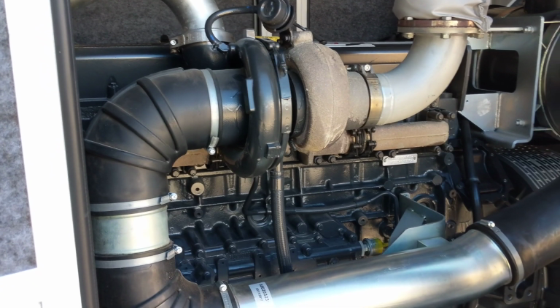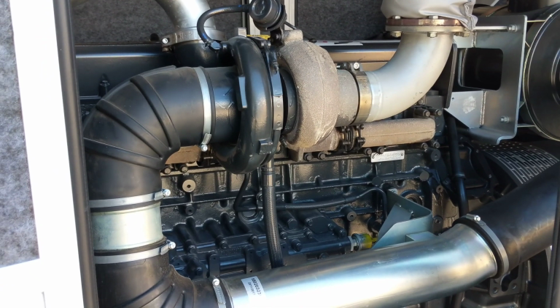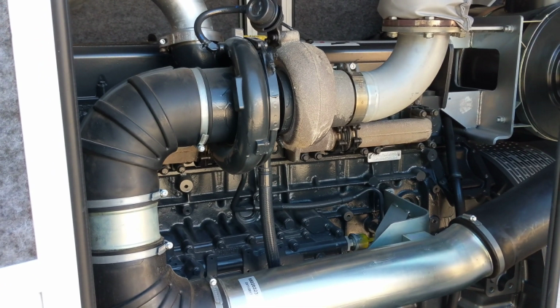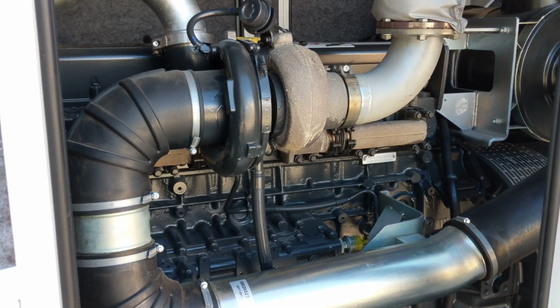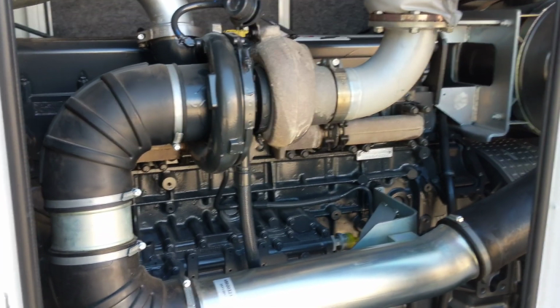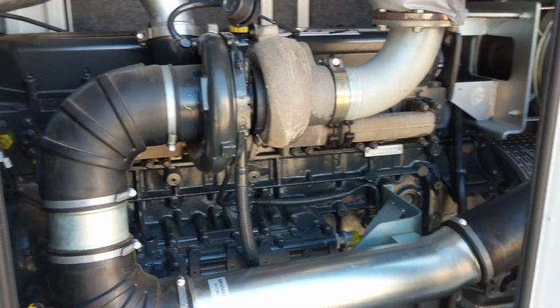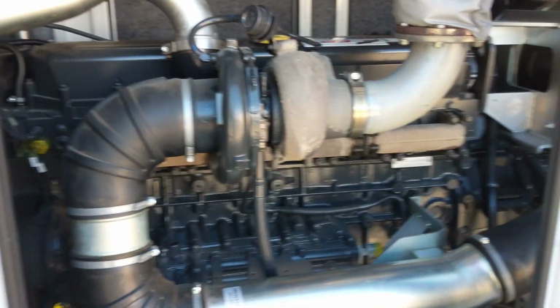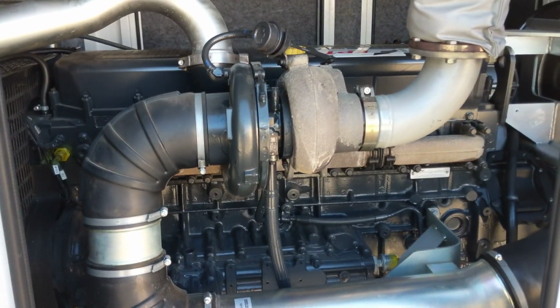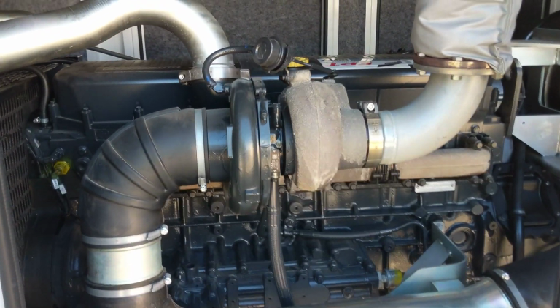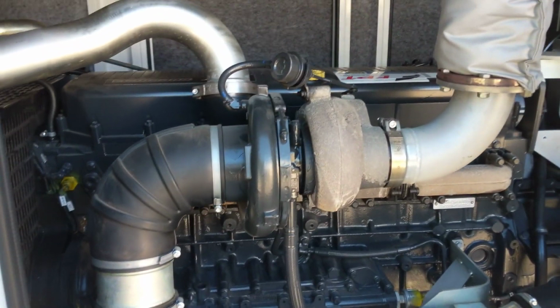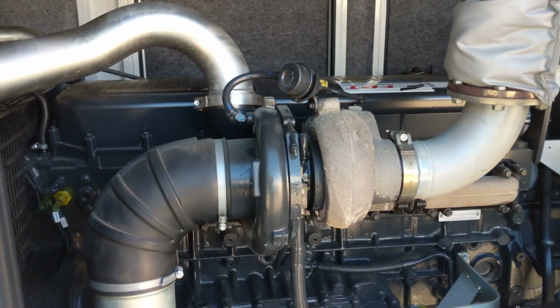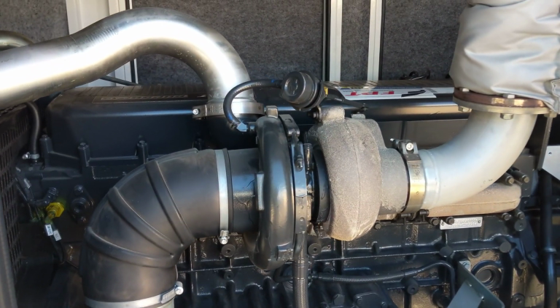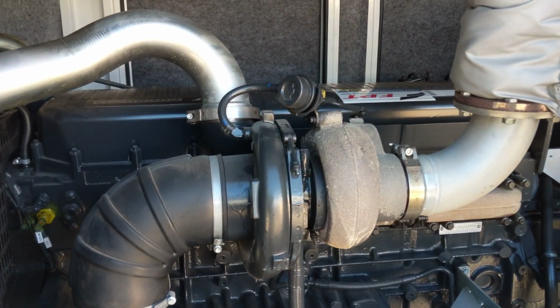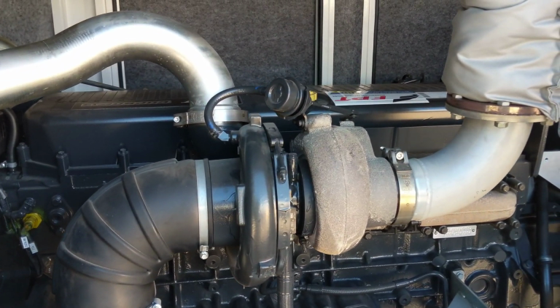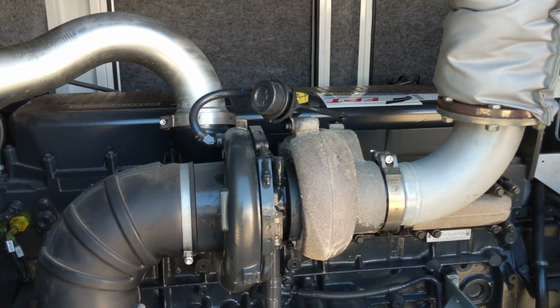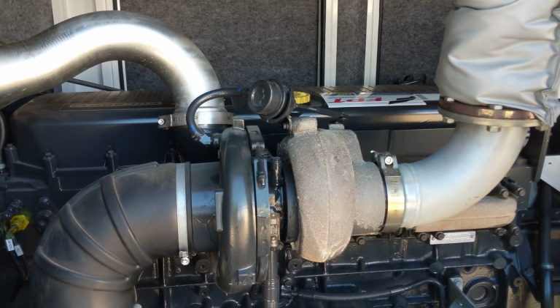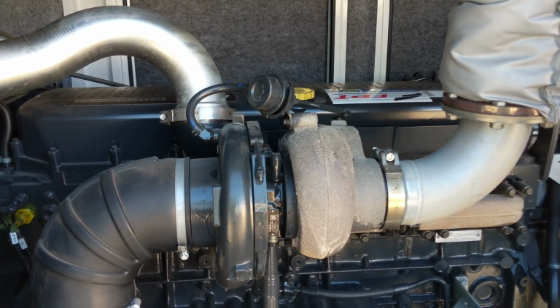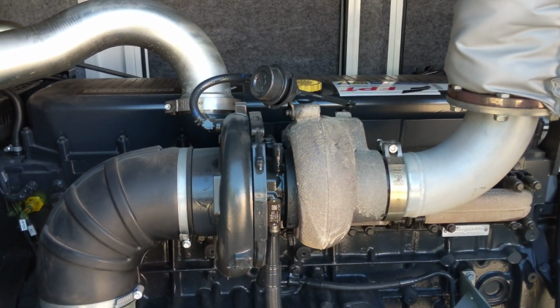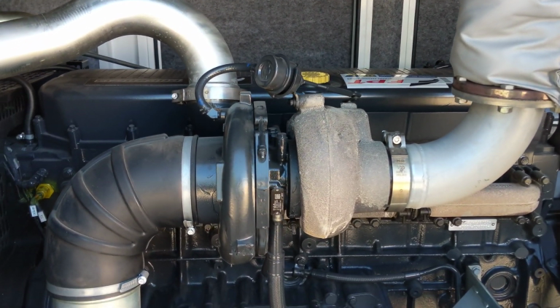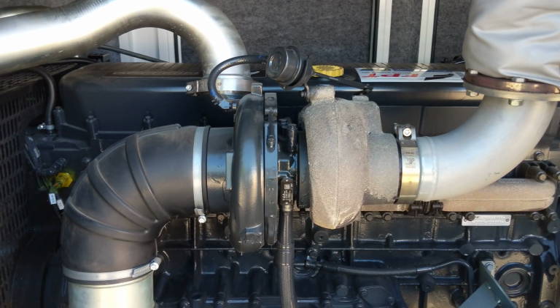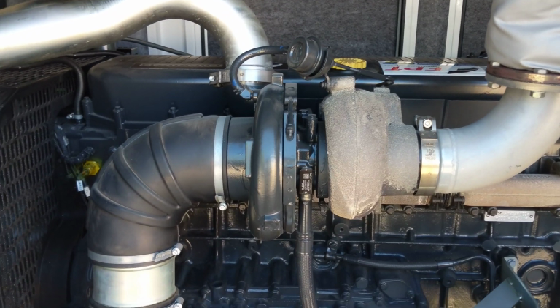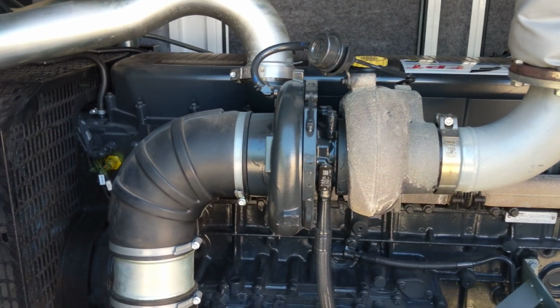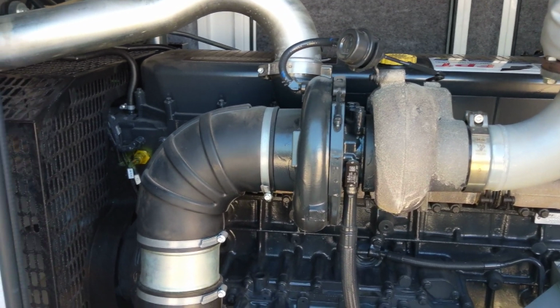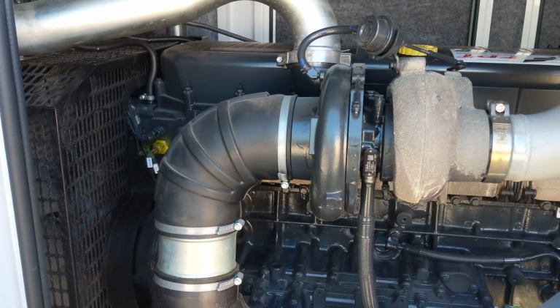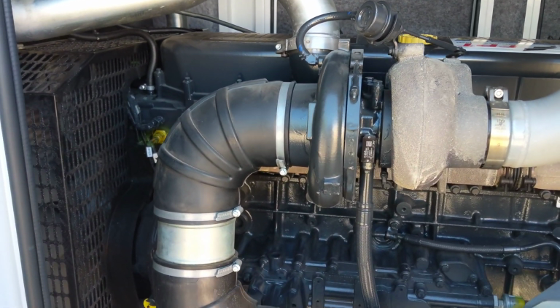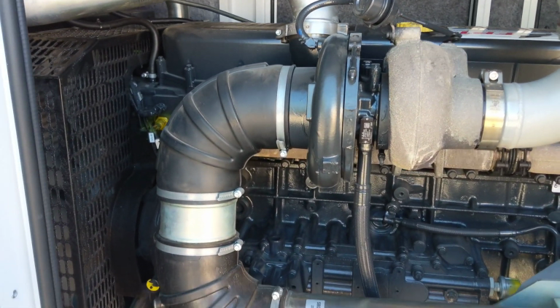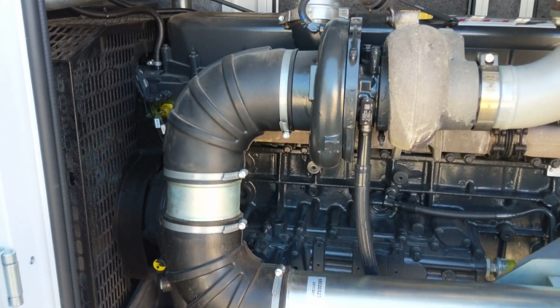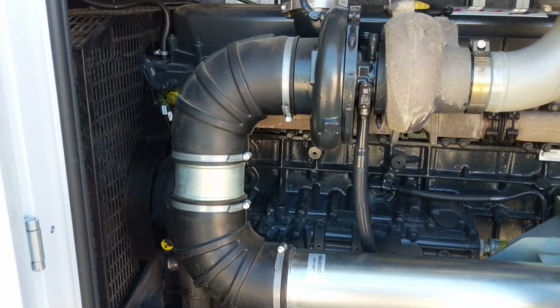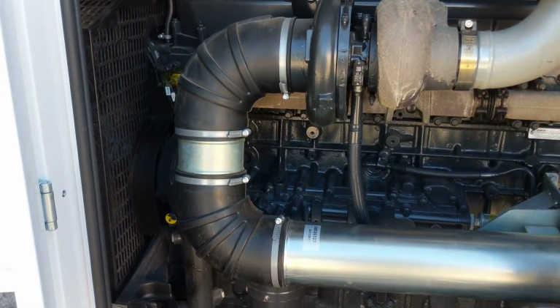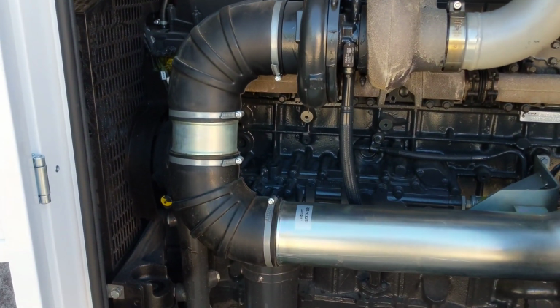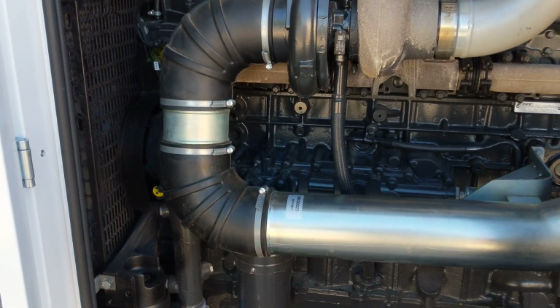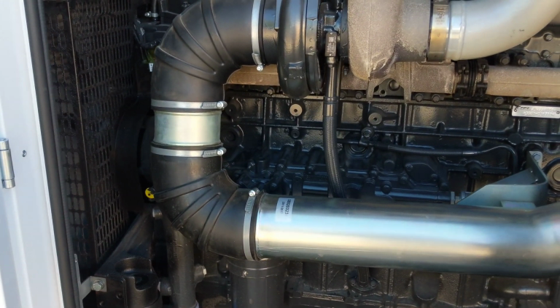The engine here is from FPT, known as Fiat Powertrain Technology. You may know them previously as Iveco — they've had a name change.